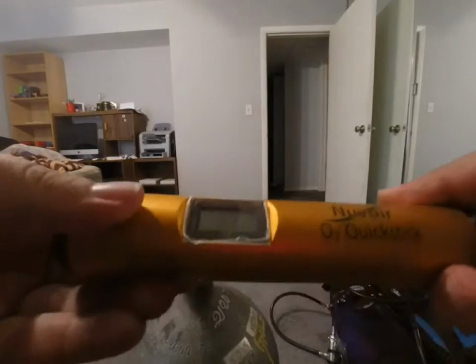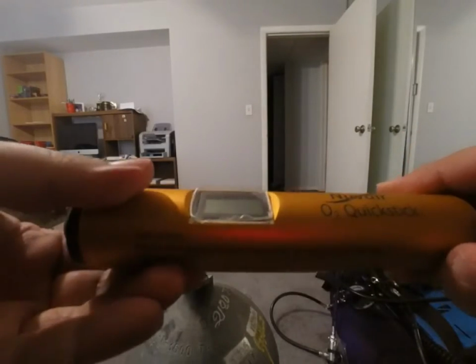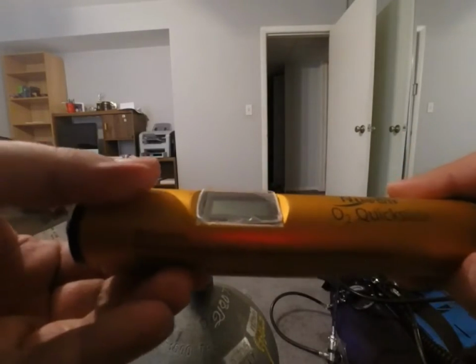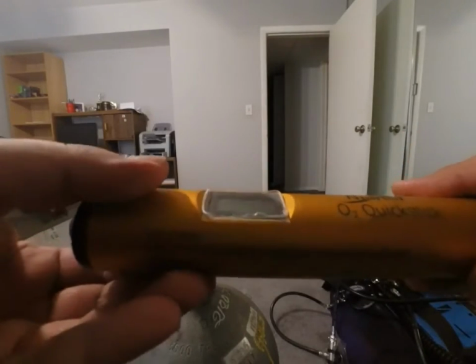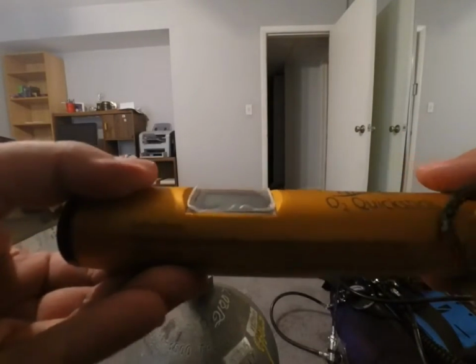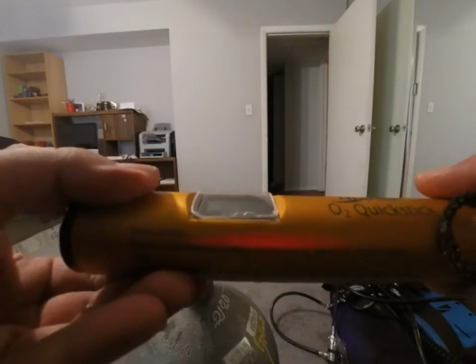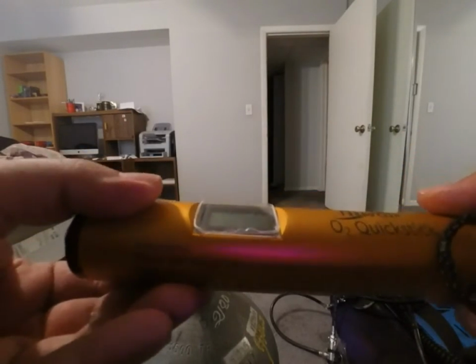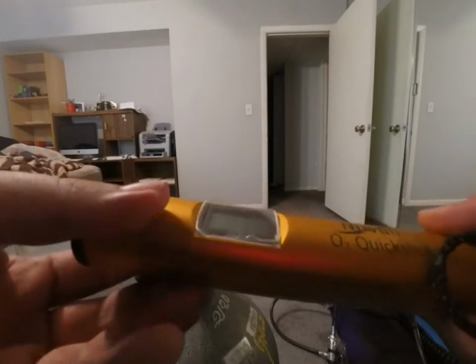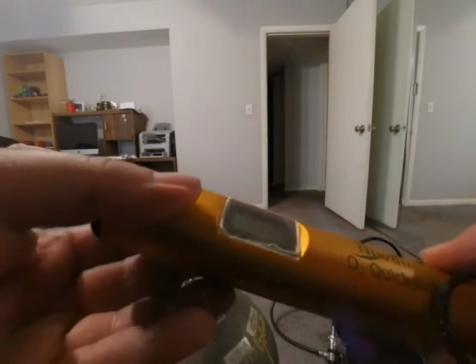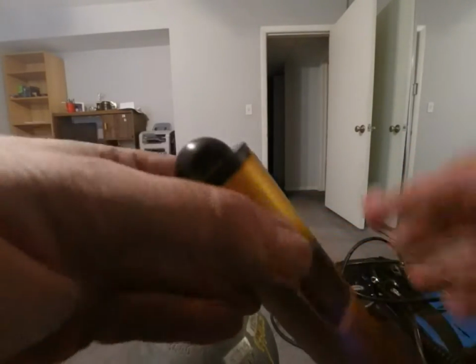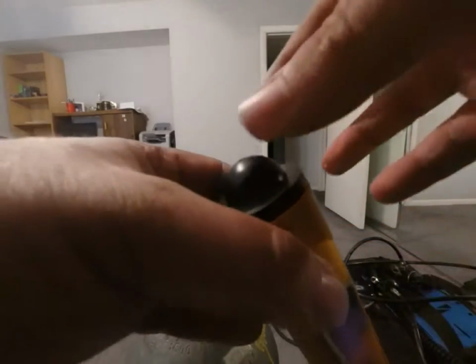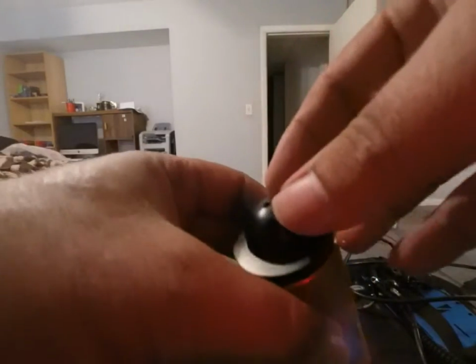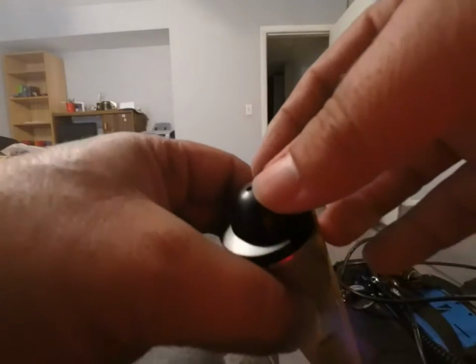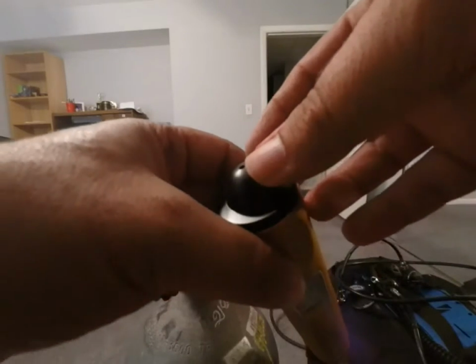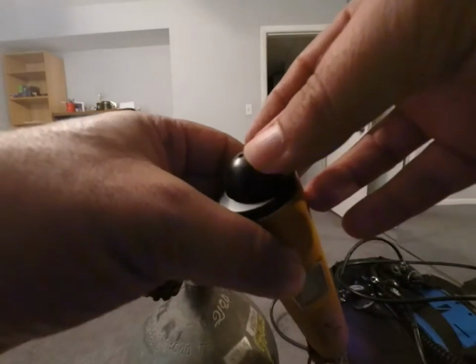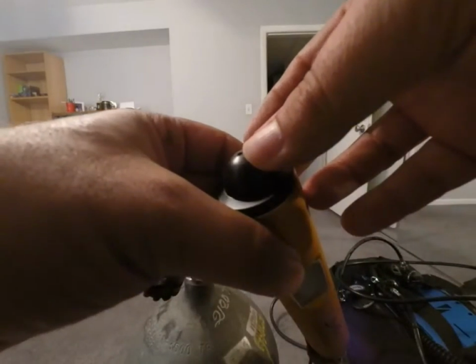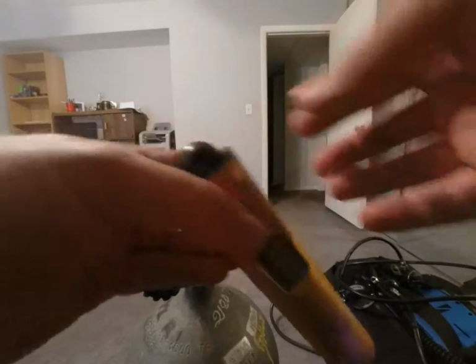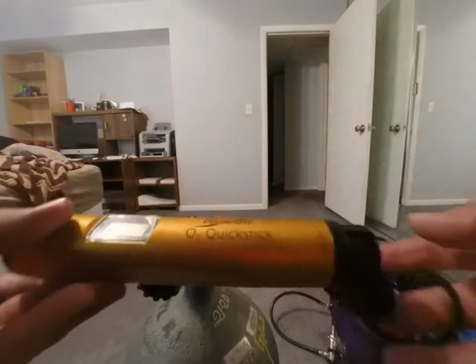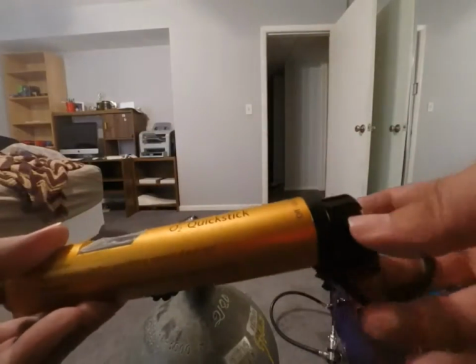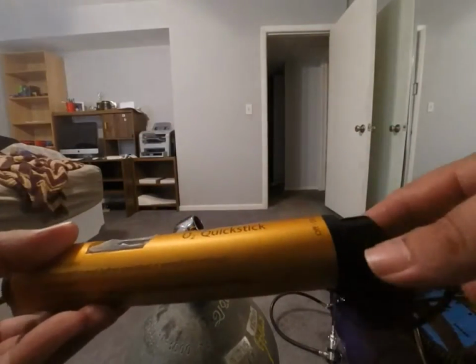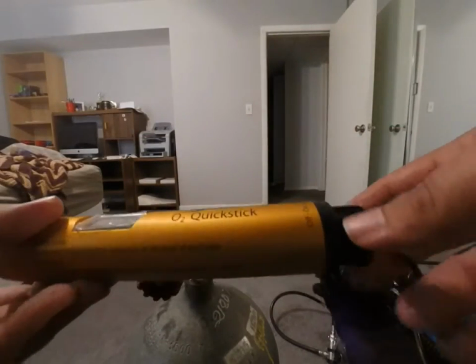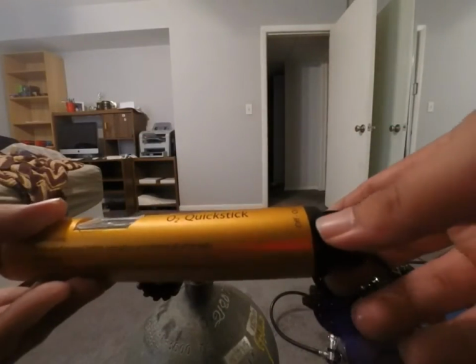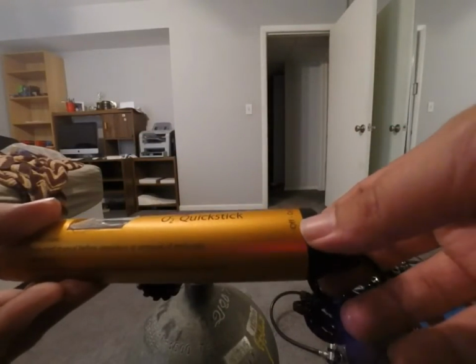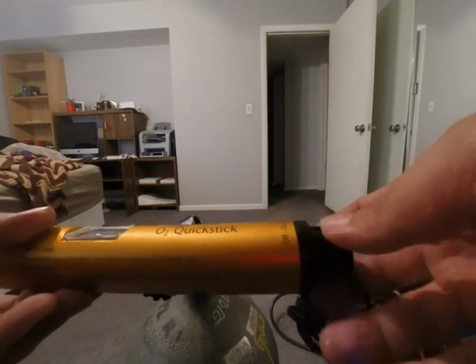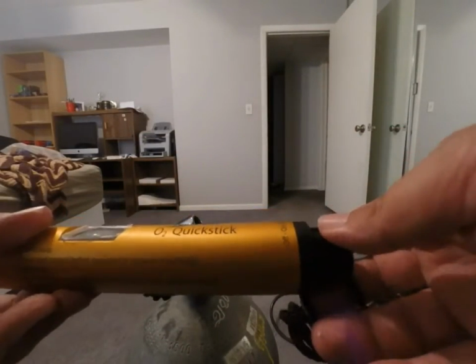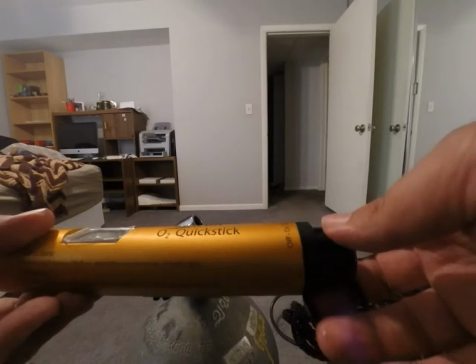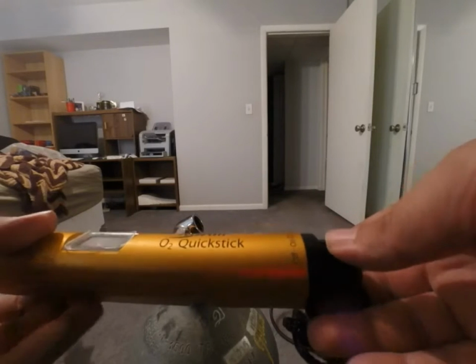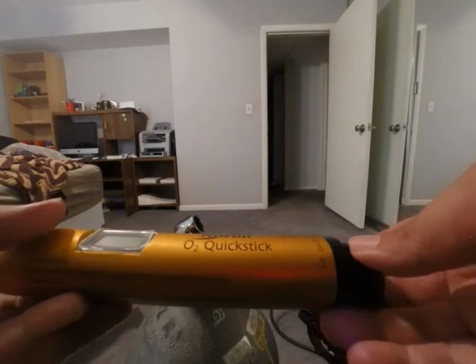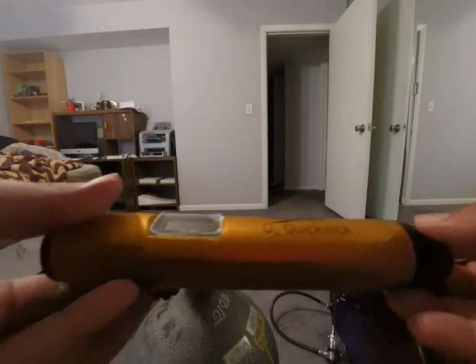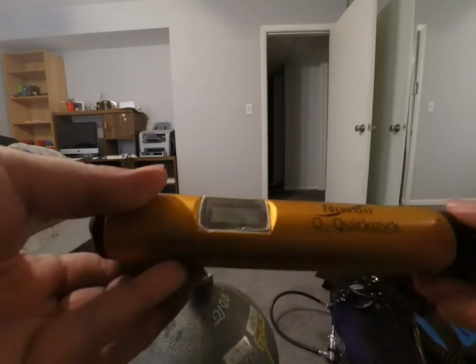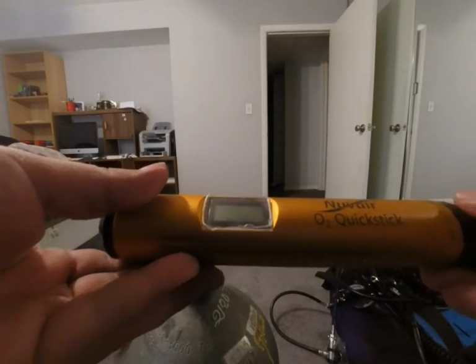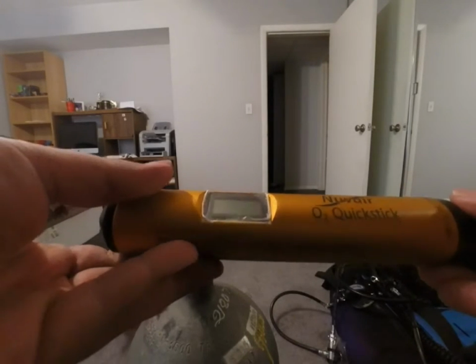The unit itself is just an LCD display, an input port that you put onto the tank, and over here an on/off switch that is also the calibration switch.